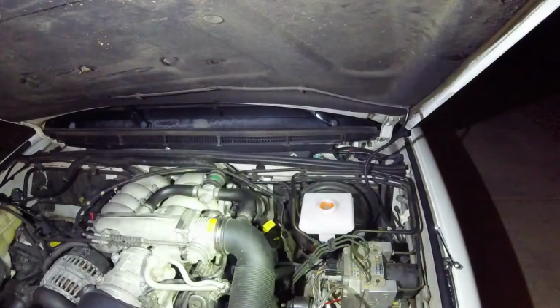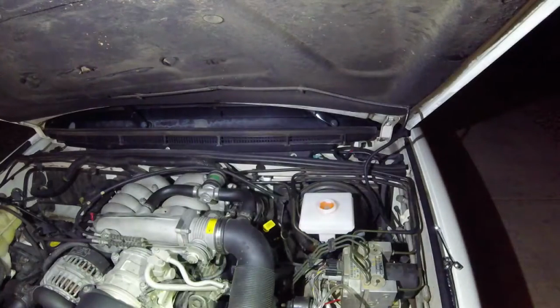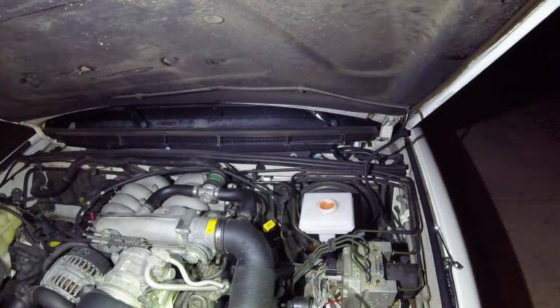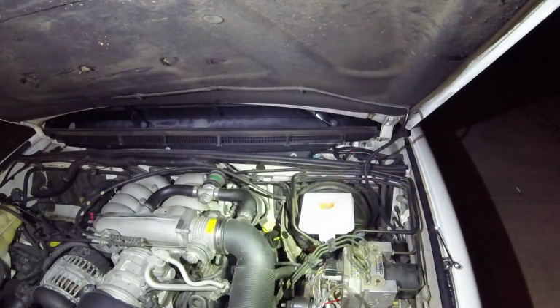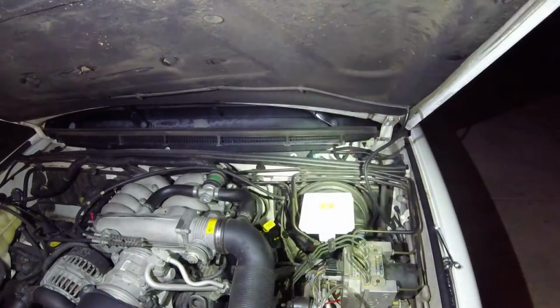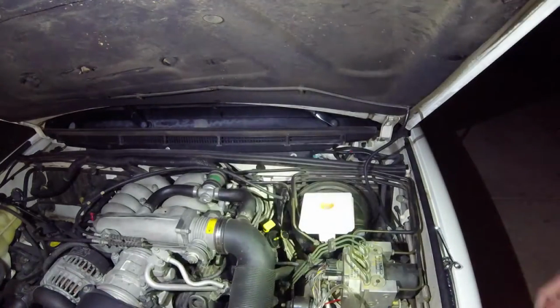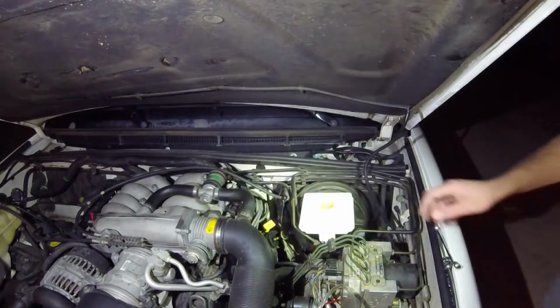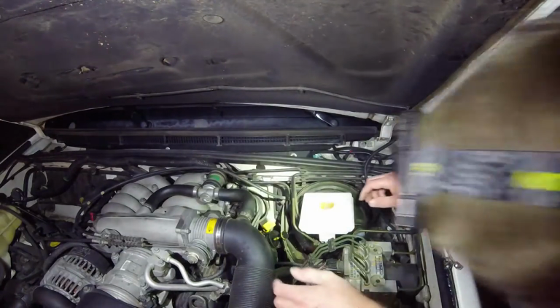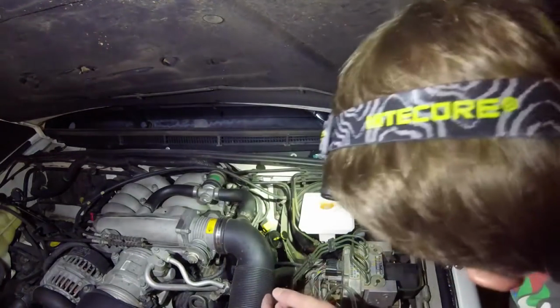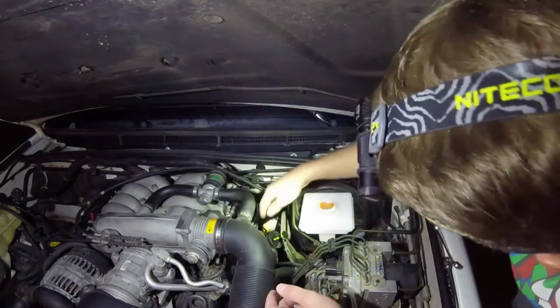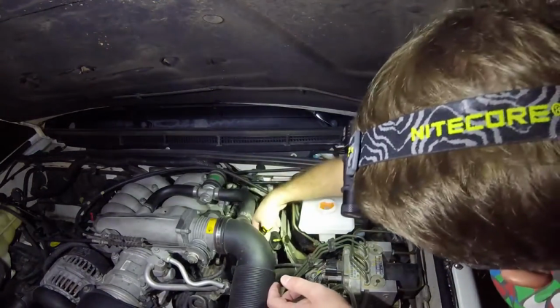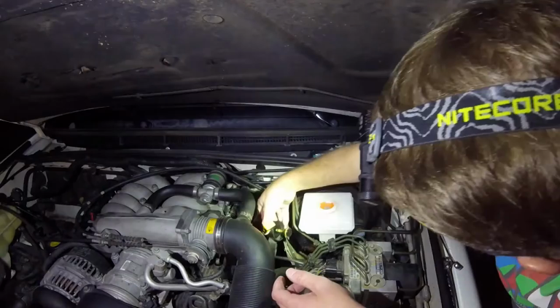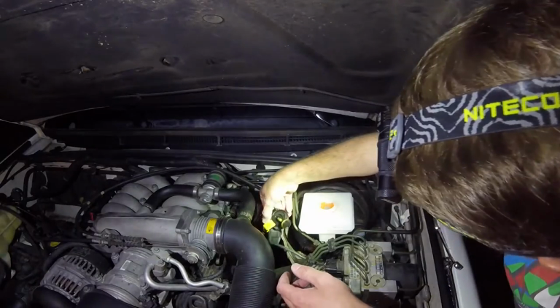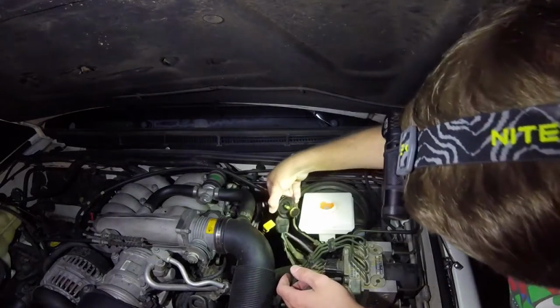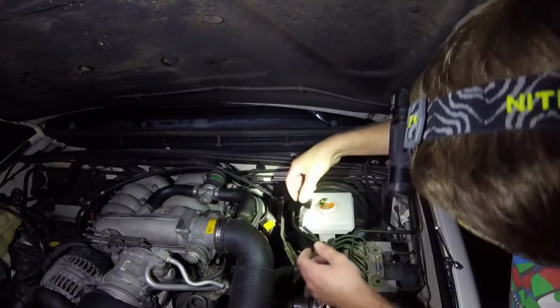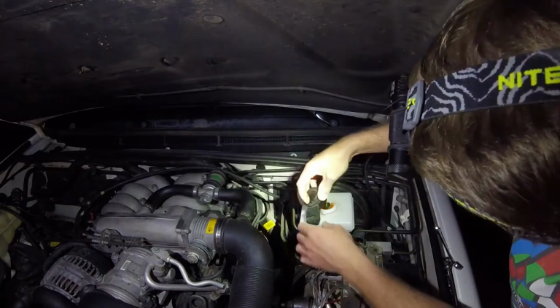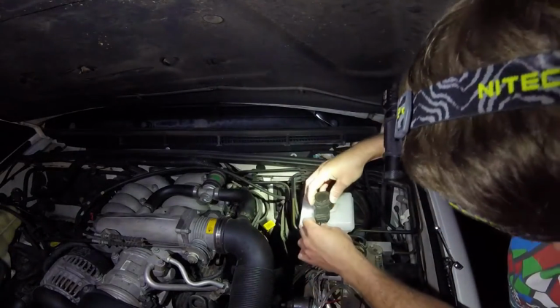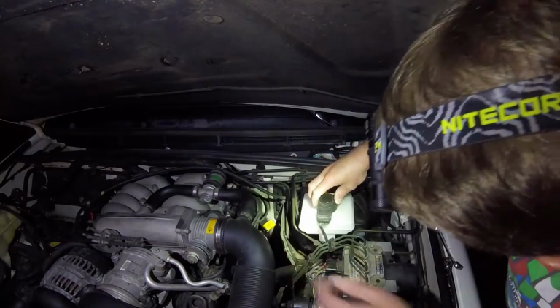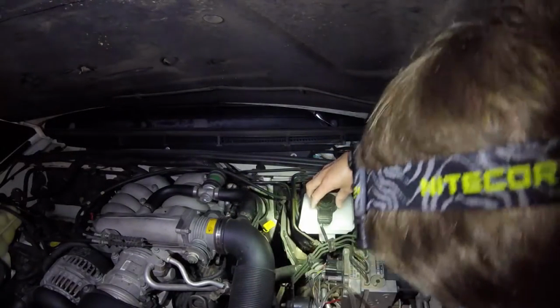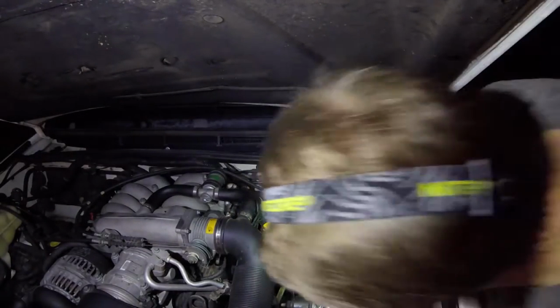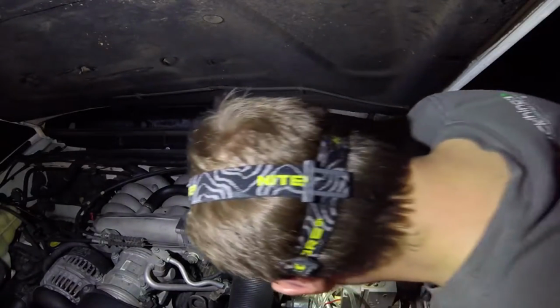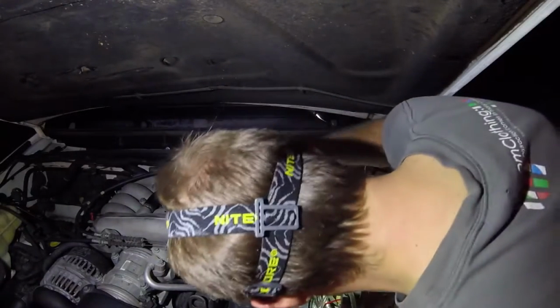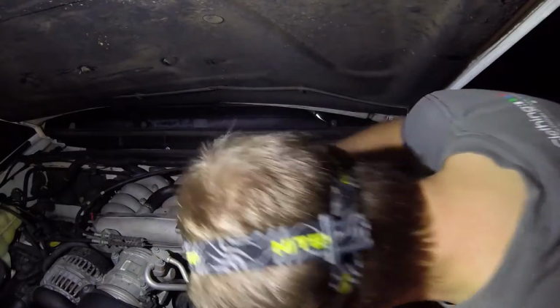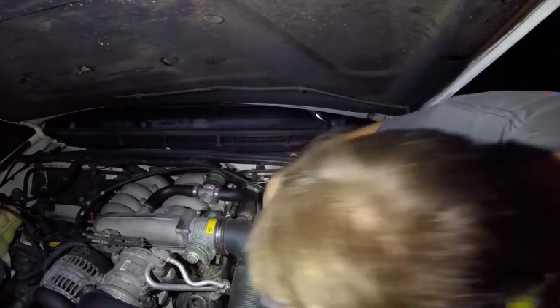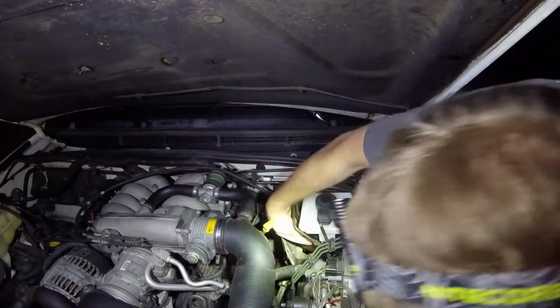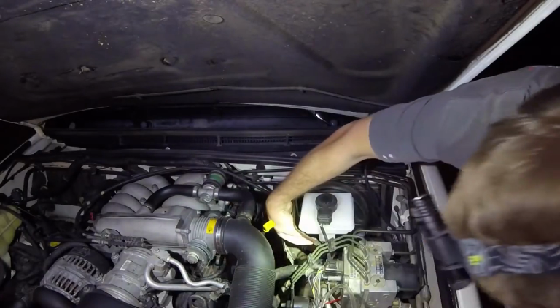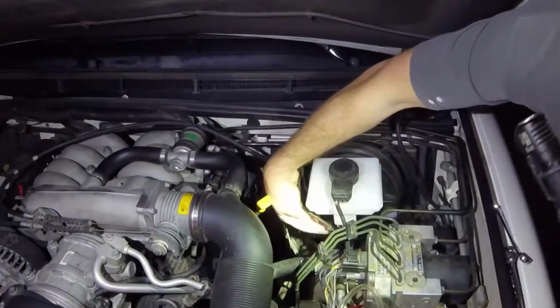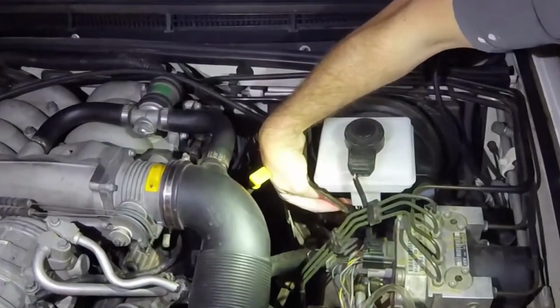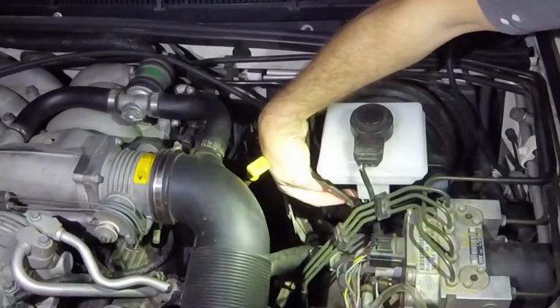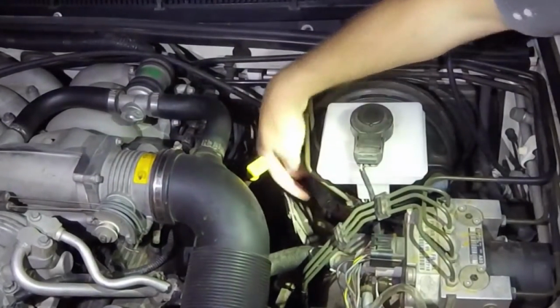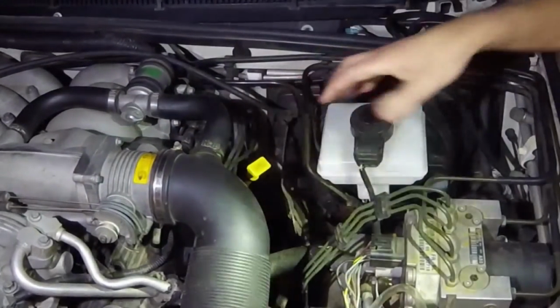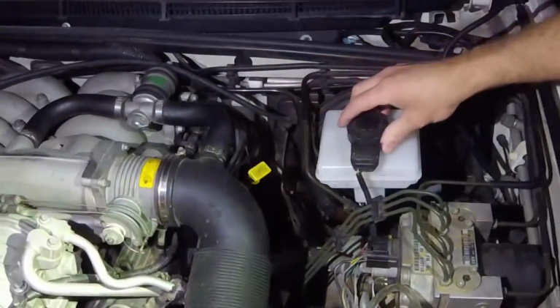I'm working on replacing the master cylinder on my Land Rover Discovery. The master cylinder is leaking — it's leaking fluid all out of the seals here, so I'm going to replace it.